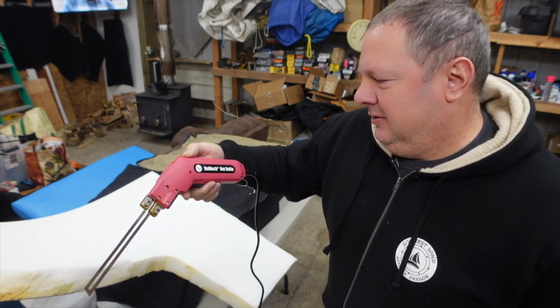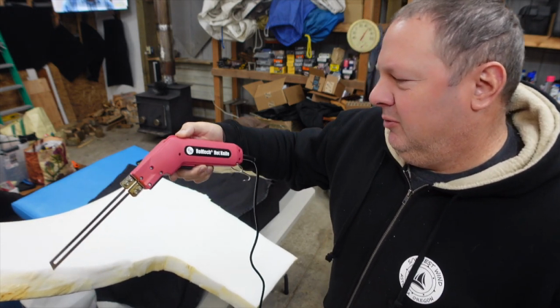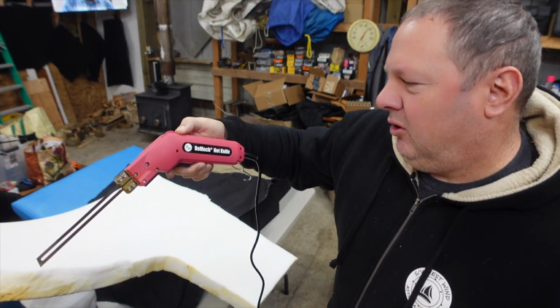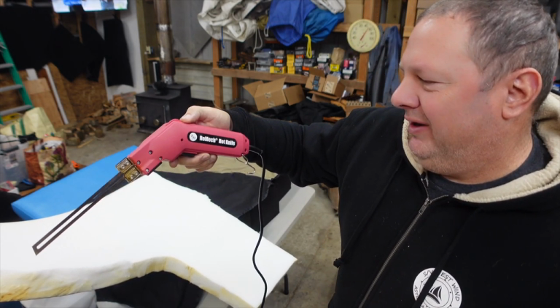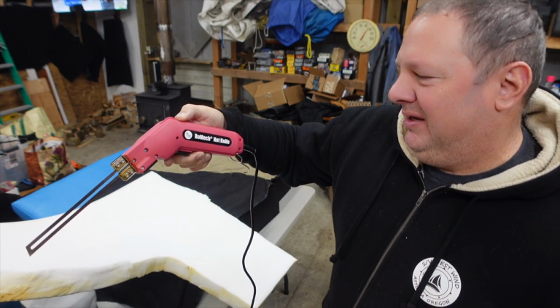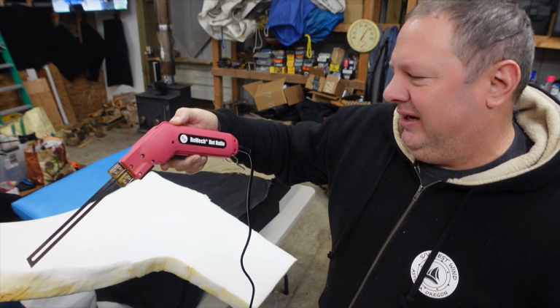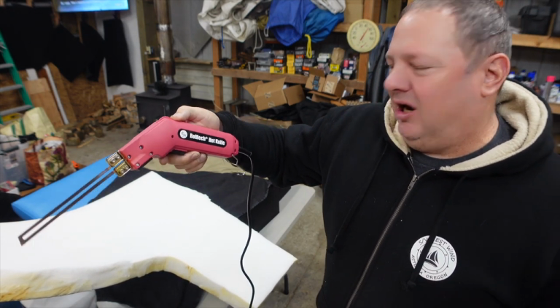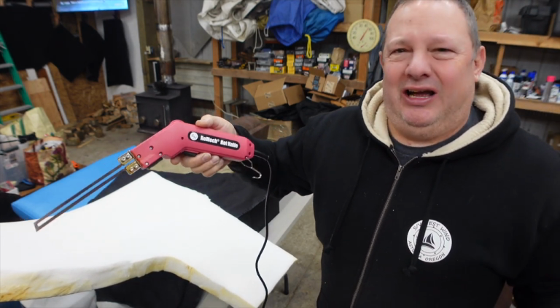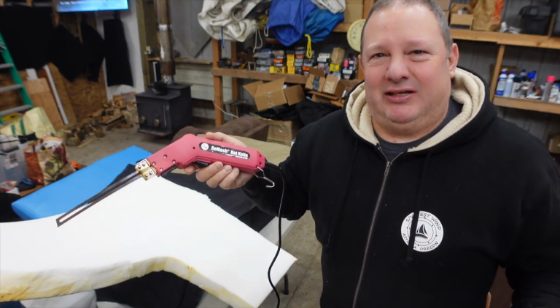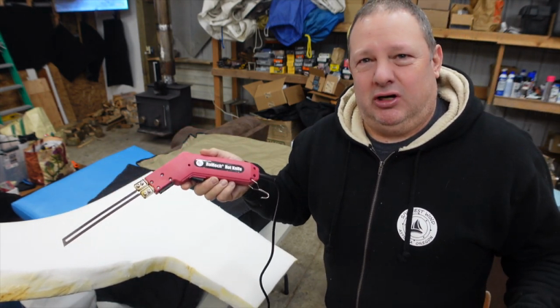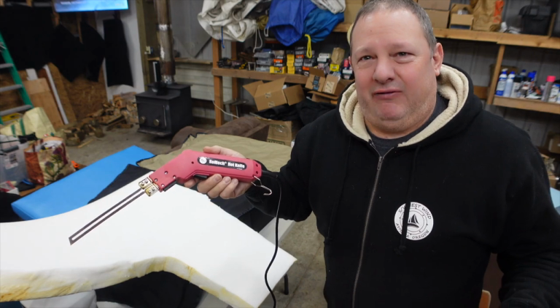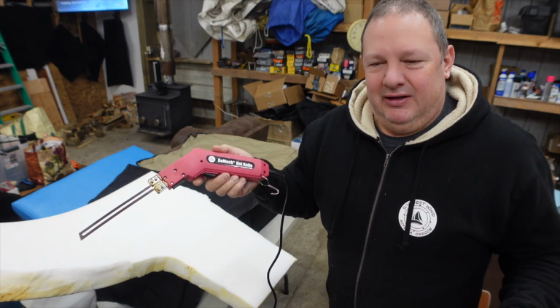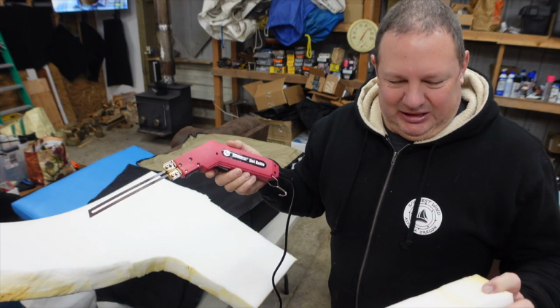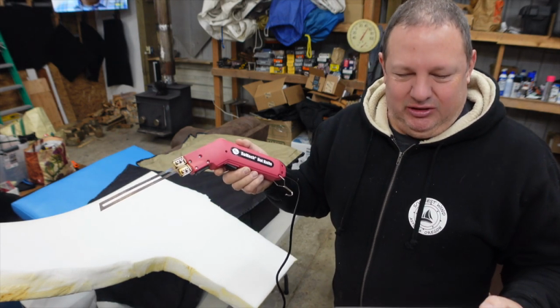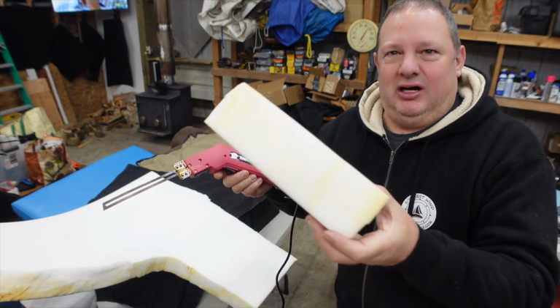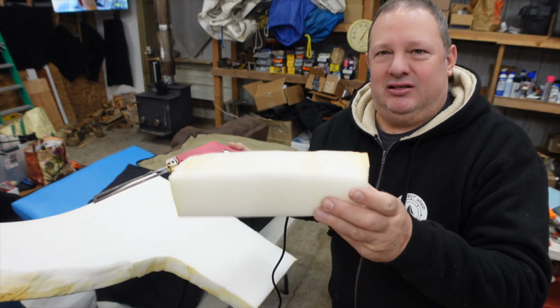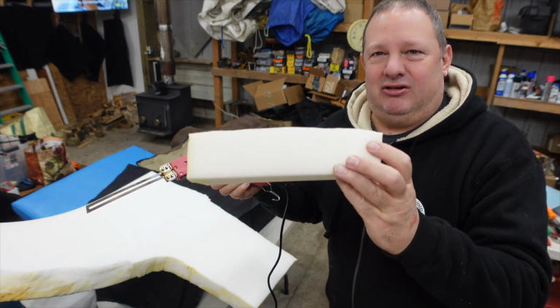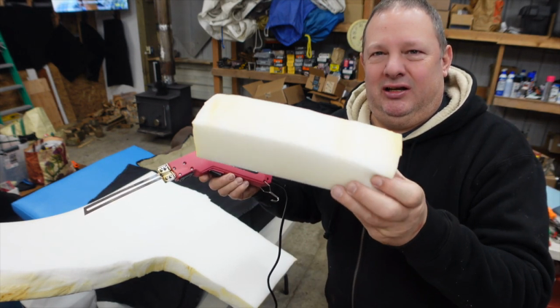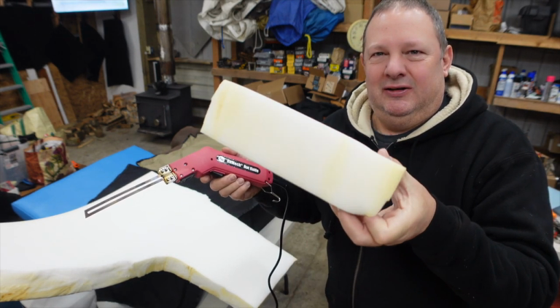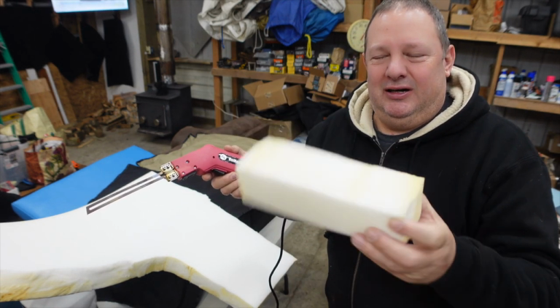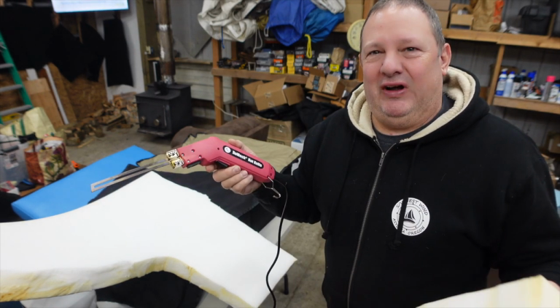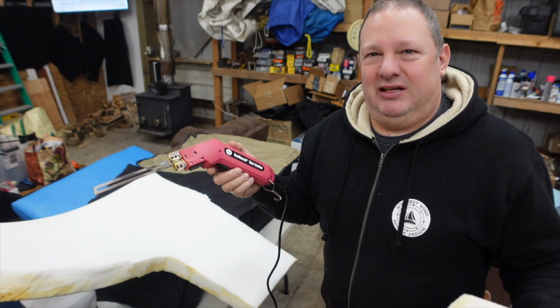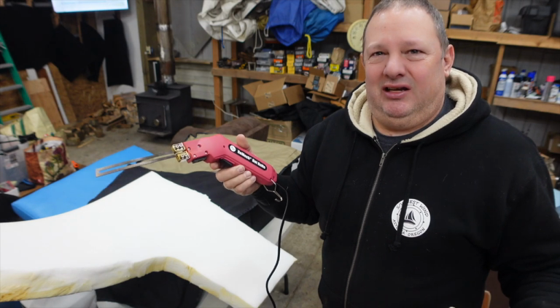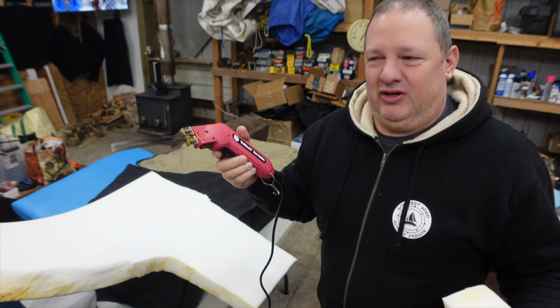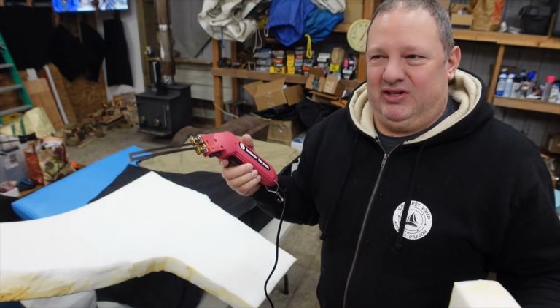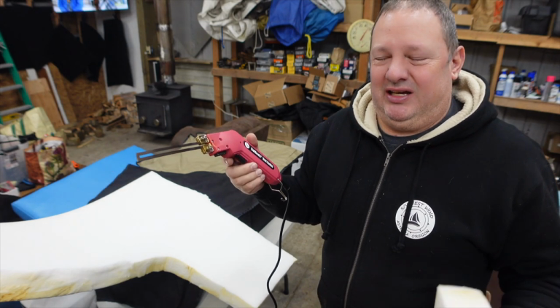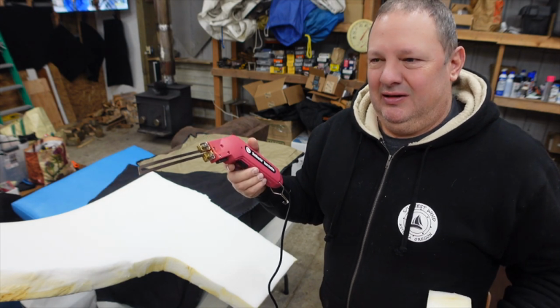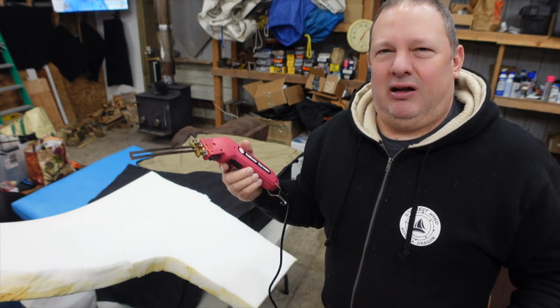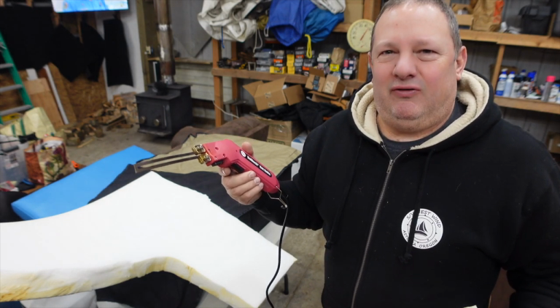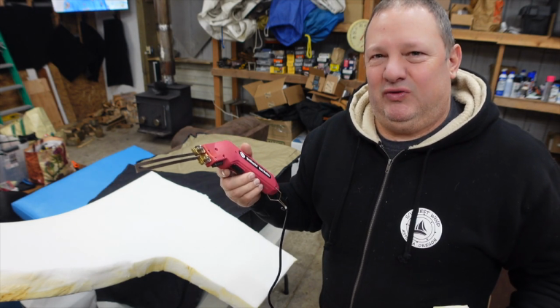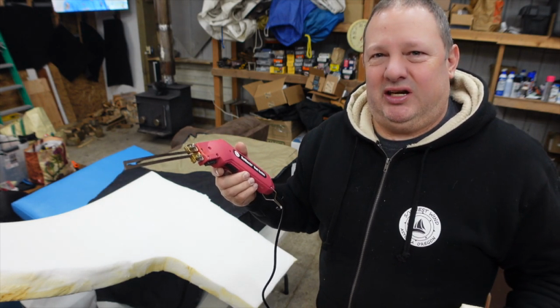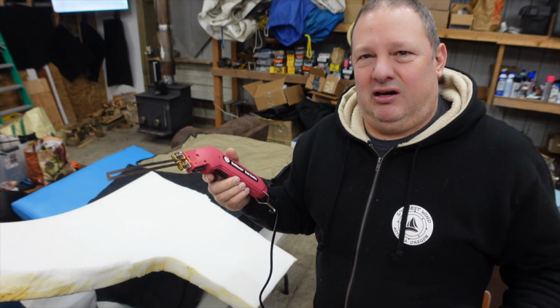Anyway, Romek — R-O-M-E-C-H — hot knife, I guess that's what it's called: hot knife. That's what I use. You can see it cuts it clean, fast, easy. Hold it for 10 or 15 seconds, let off, 10 or 15 seconds, let off.